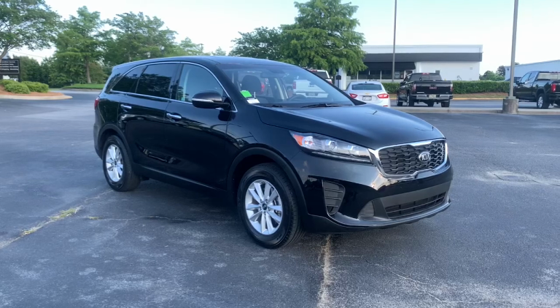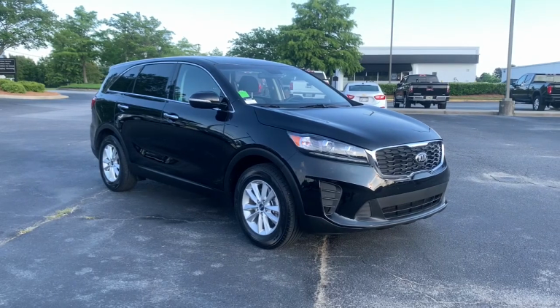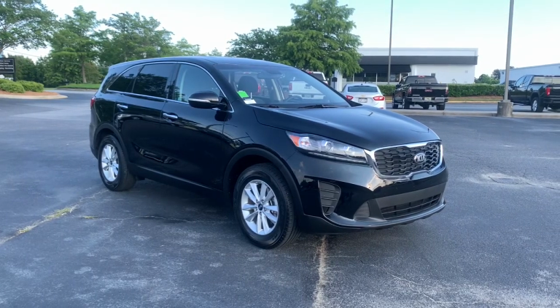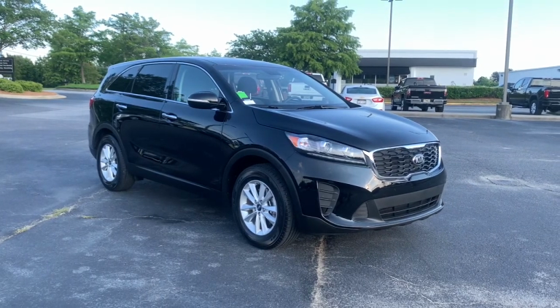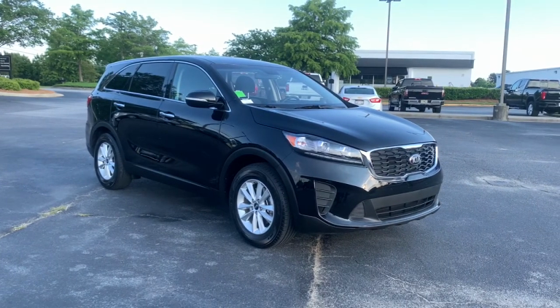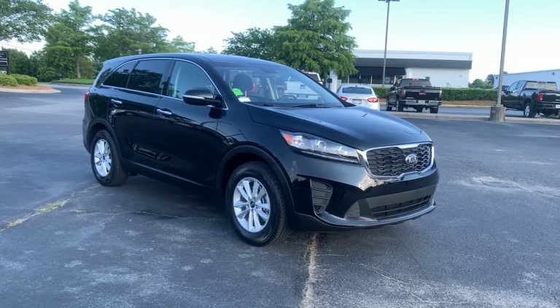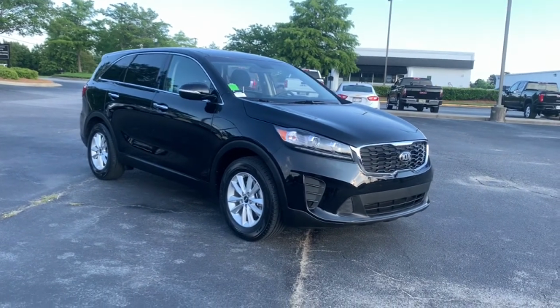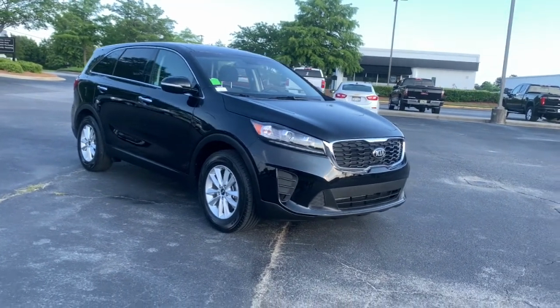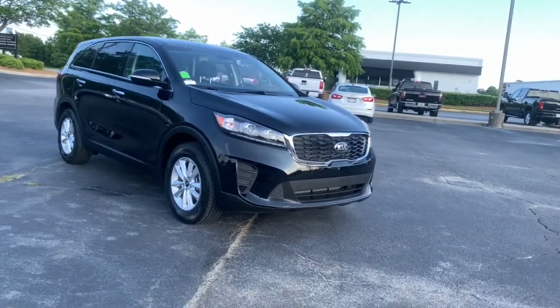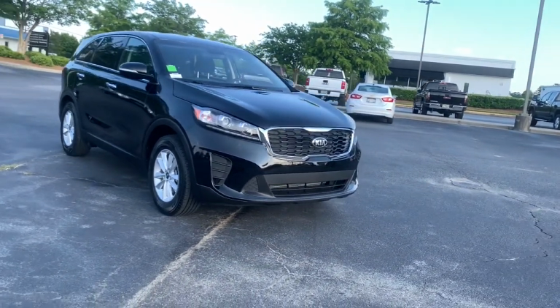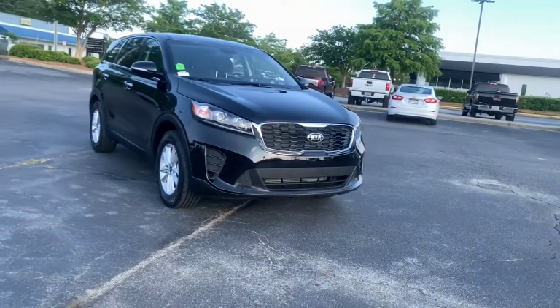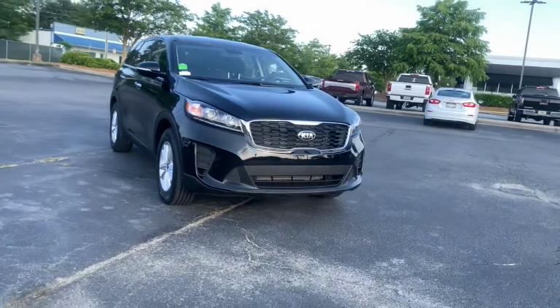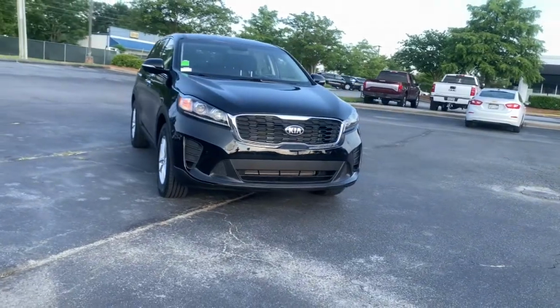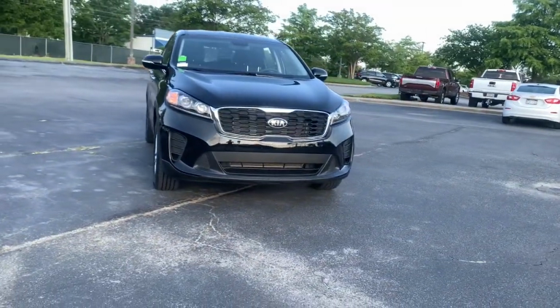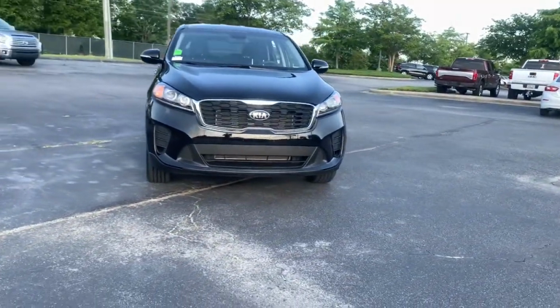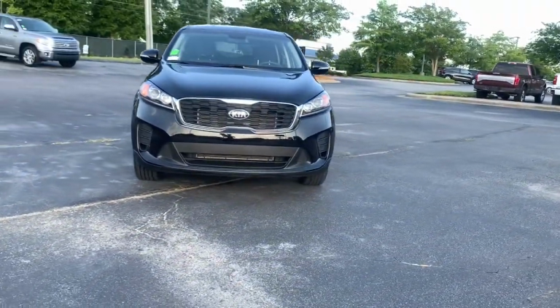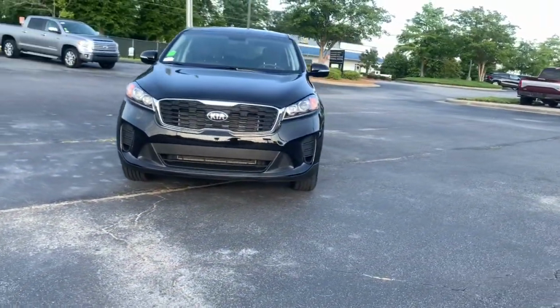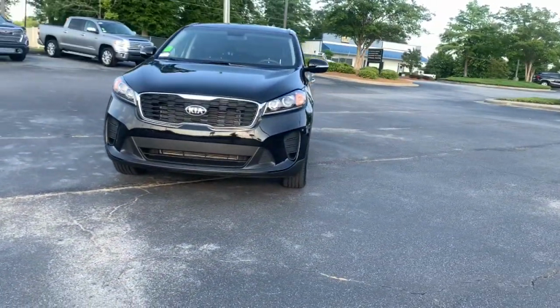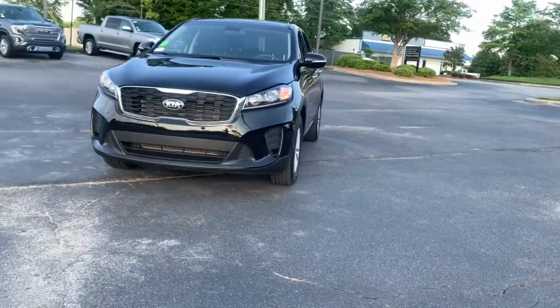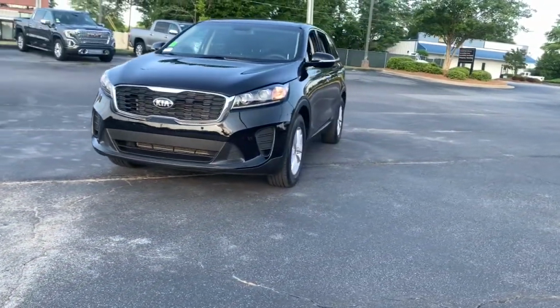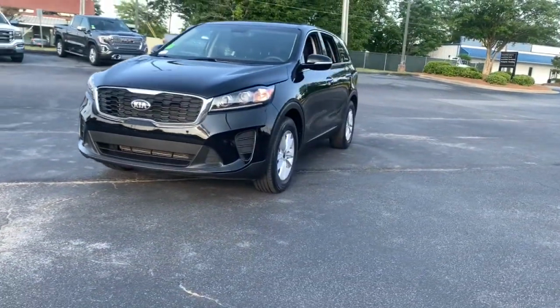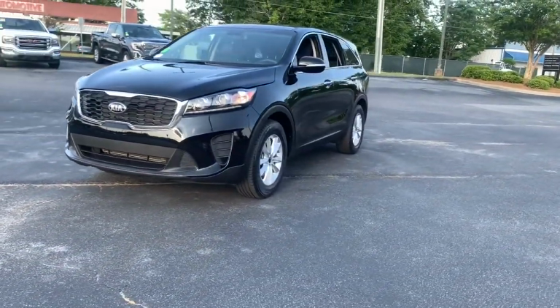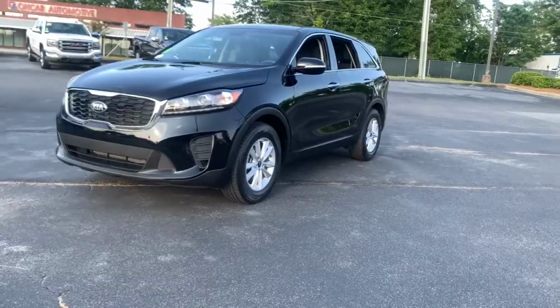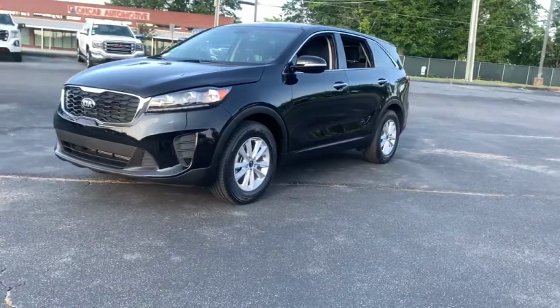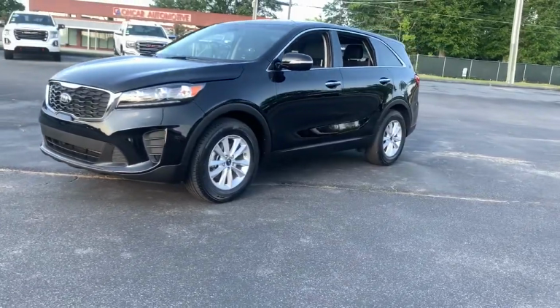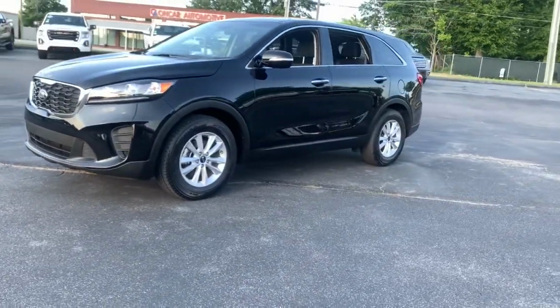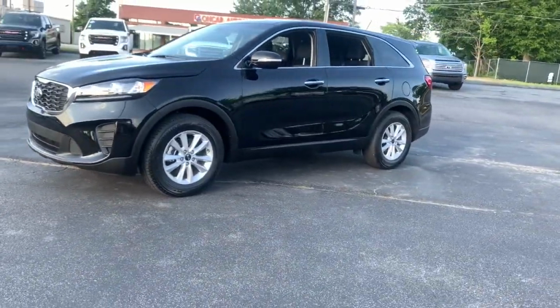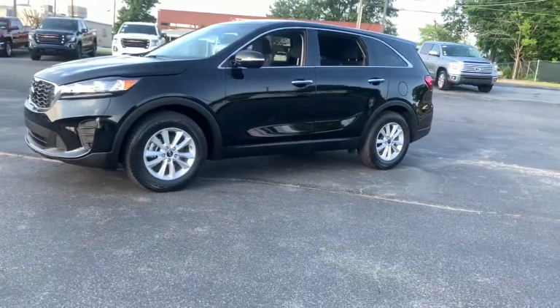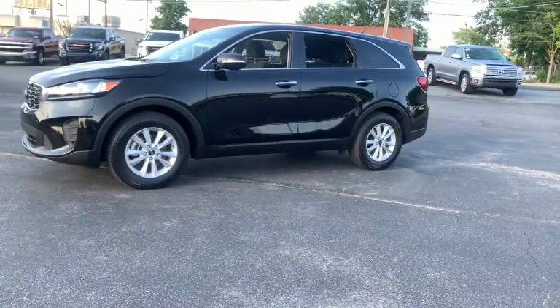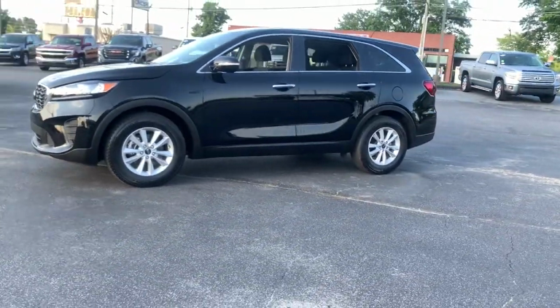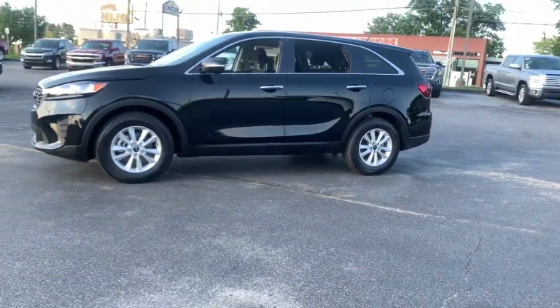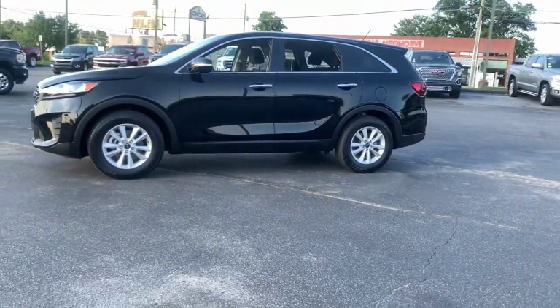You'll have love at first sight with the 2019 Kia Sorento. With less than 20,000 miles on the odometer, this vehicle provides excellent value. This versatile Sorento has what your family needs to get the most out of every journey.